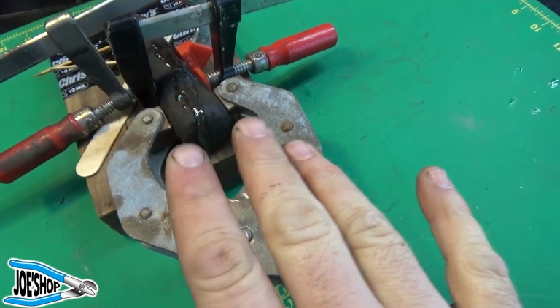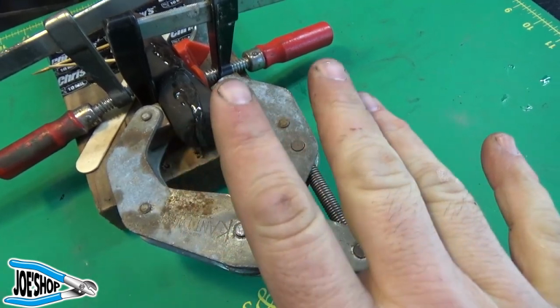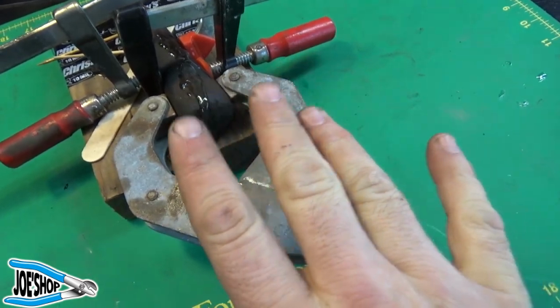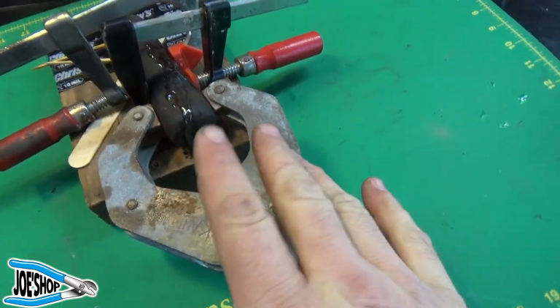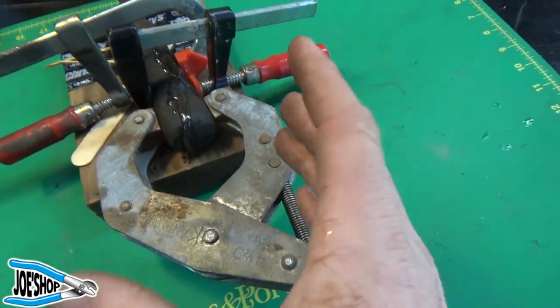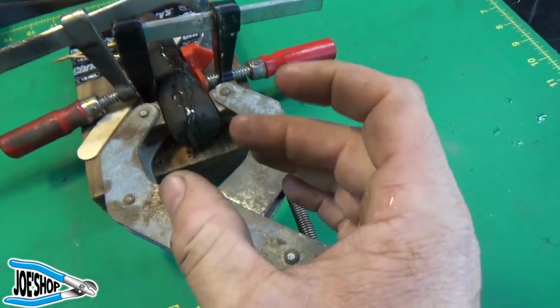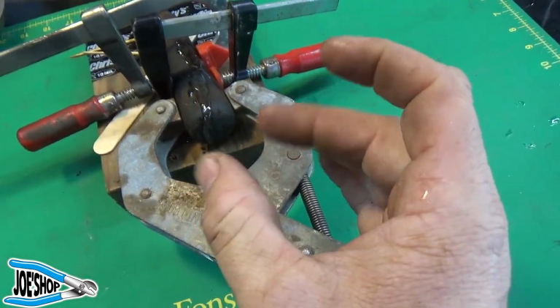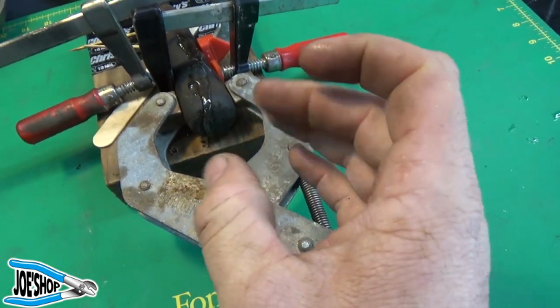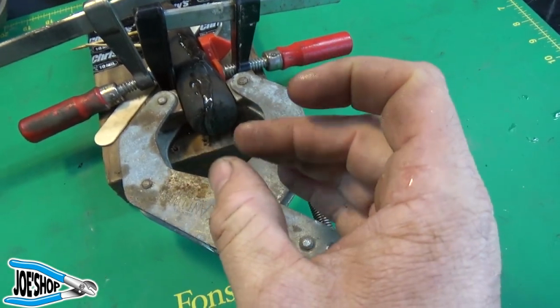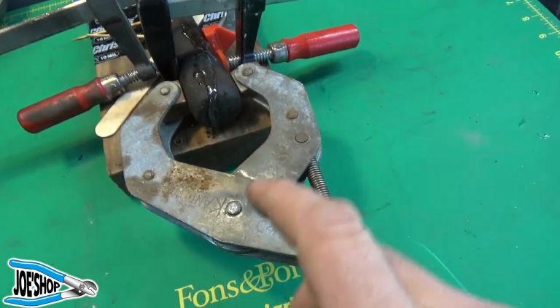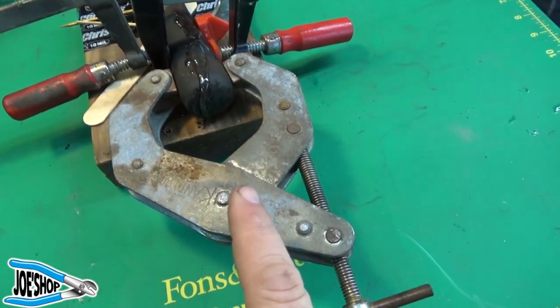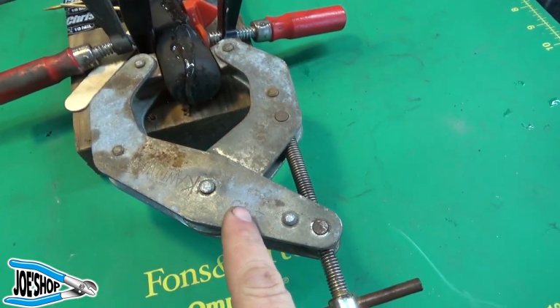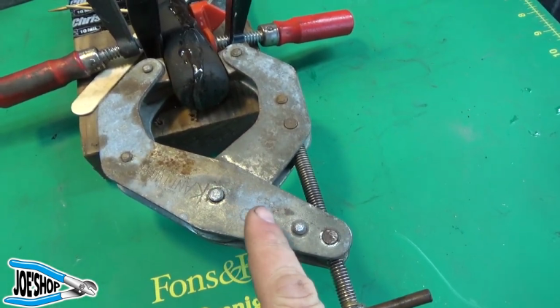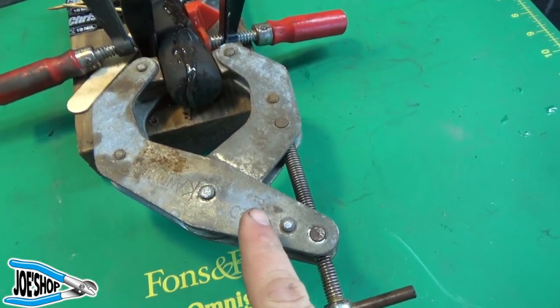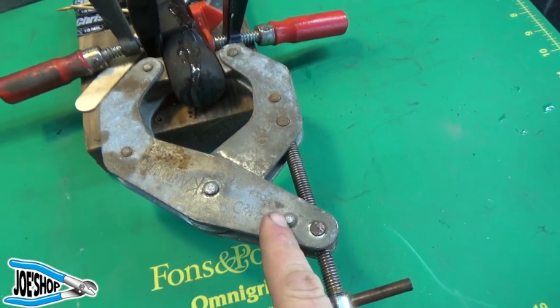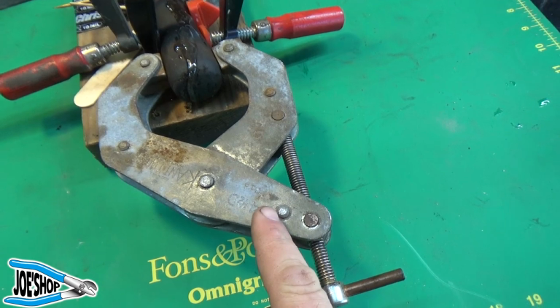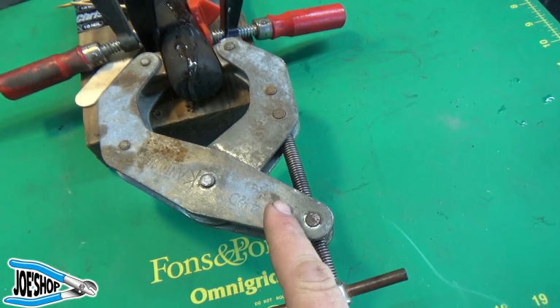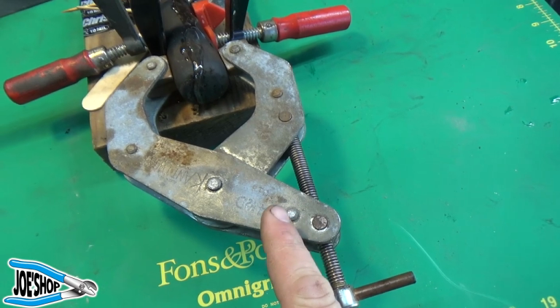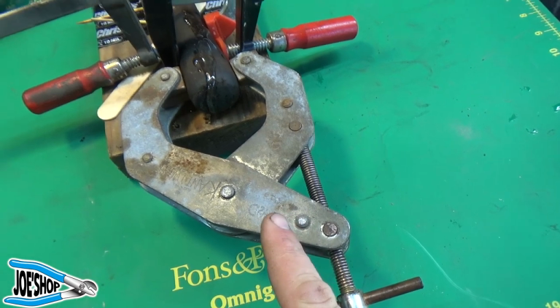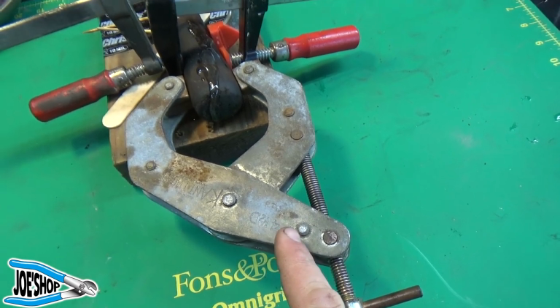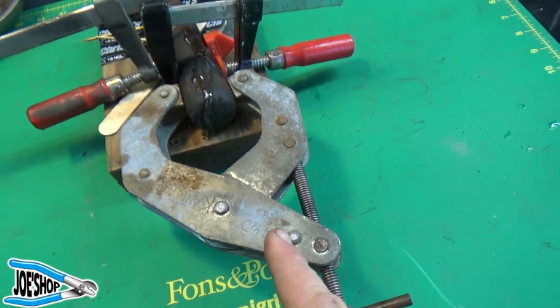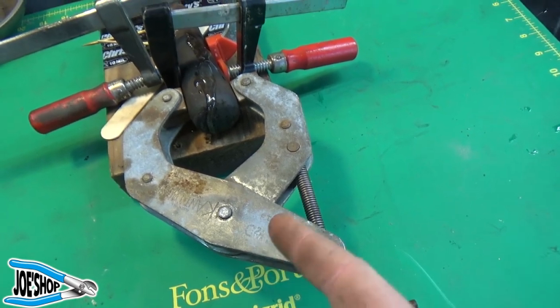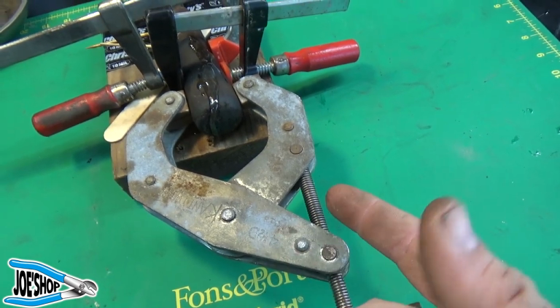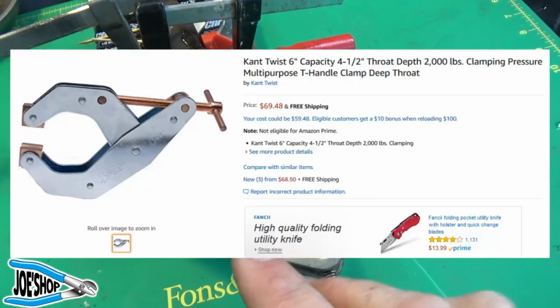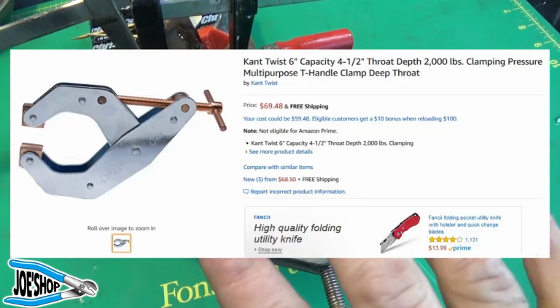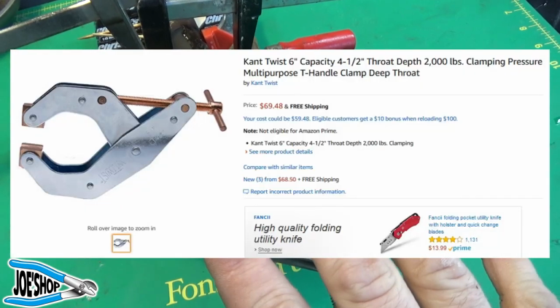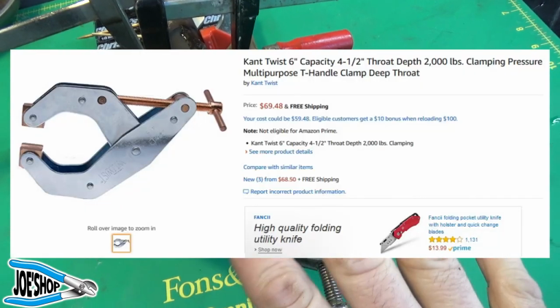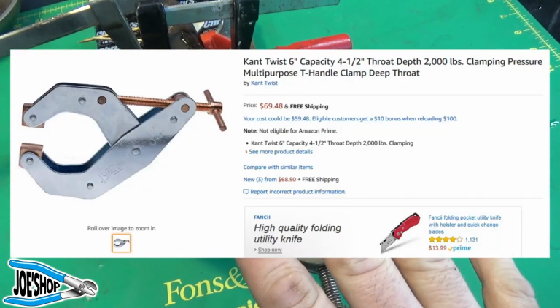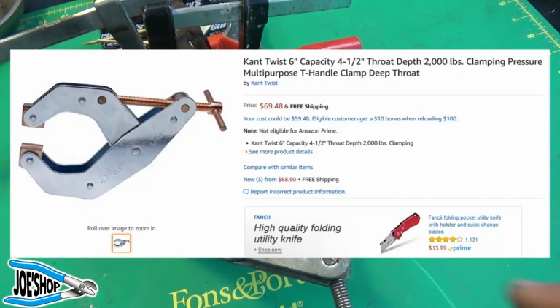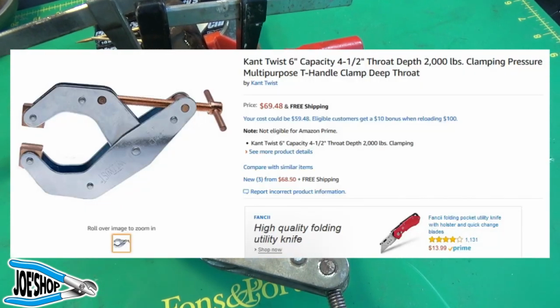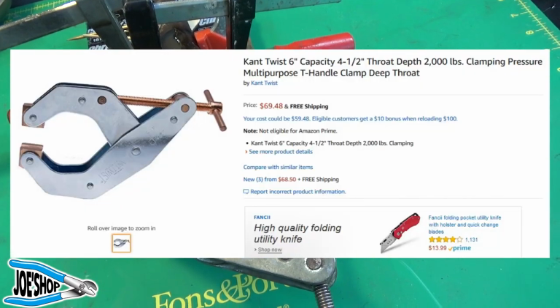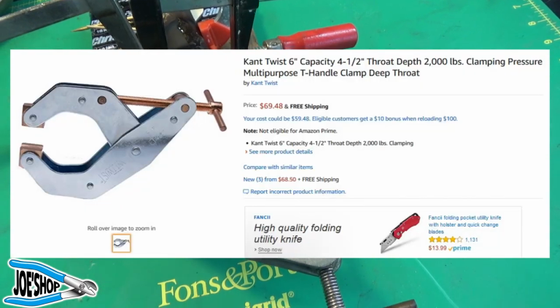So it's very handy for when you're trying to align stuff, and I have several of these. They're very expensive, but this one I picked up at a flea market for like three dollars, which is probably one of my best deals ever.